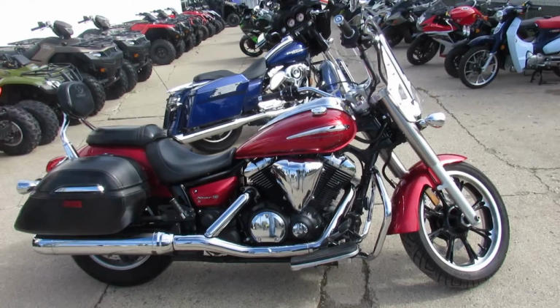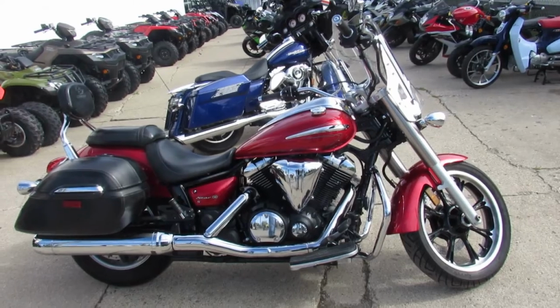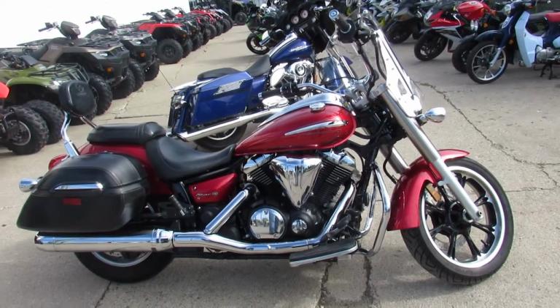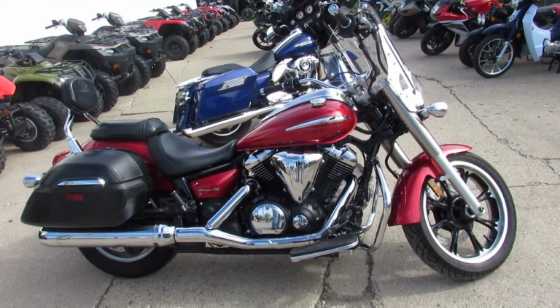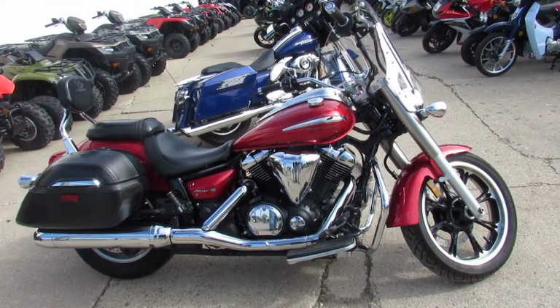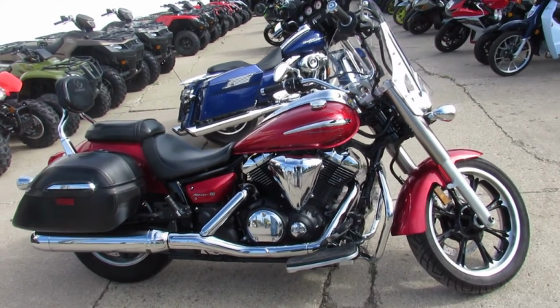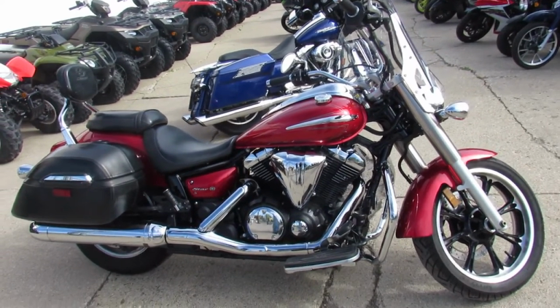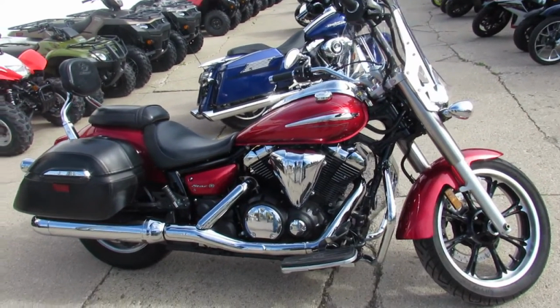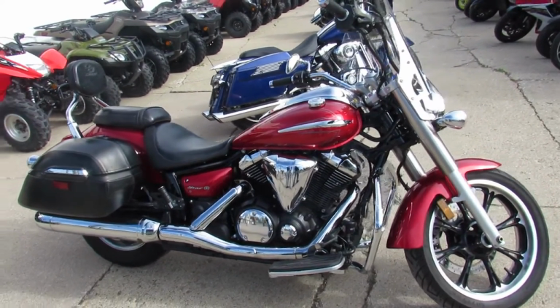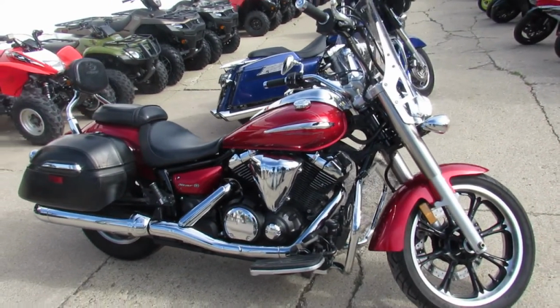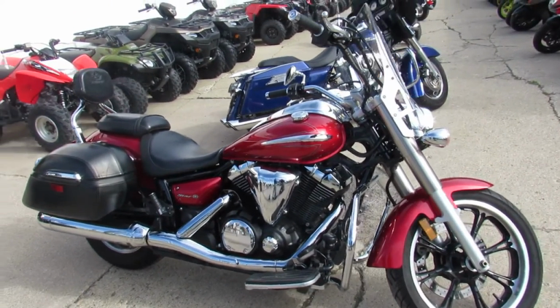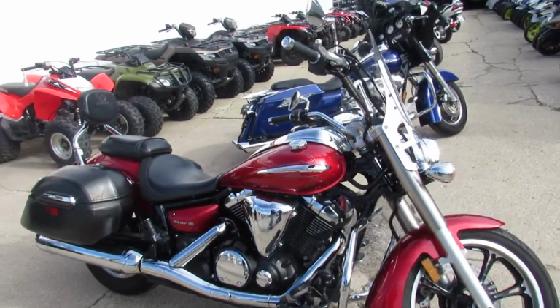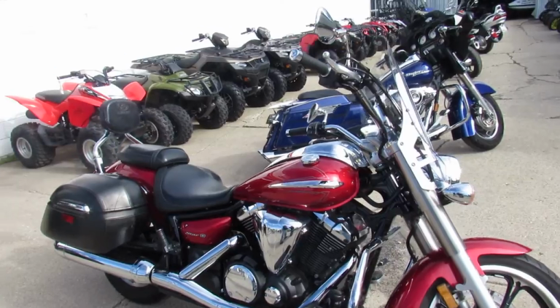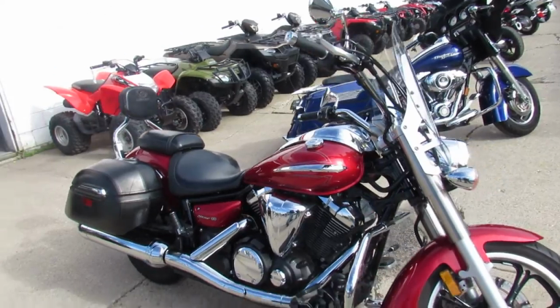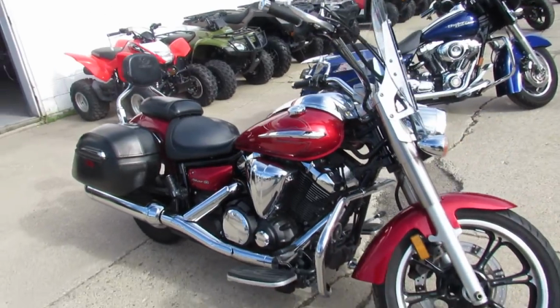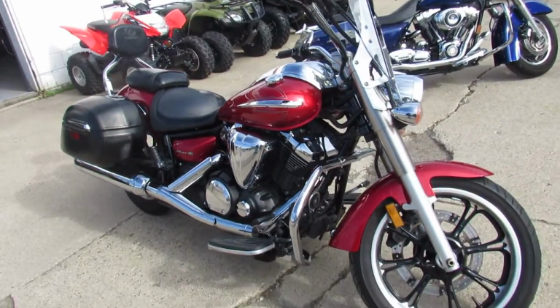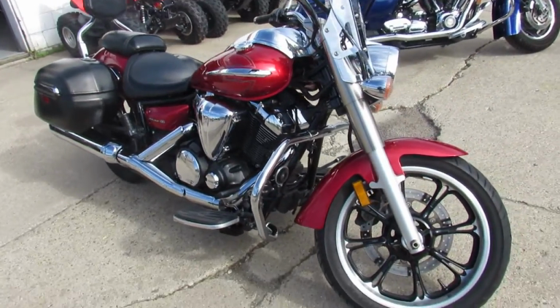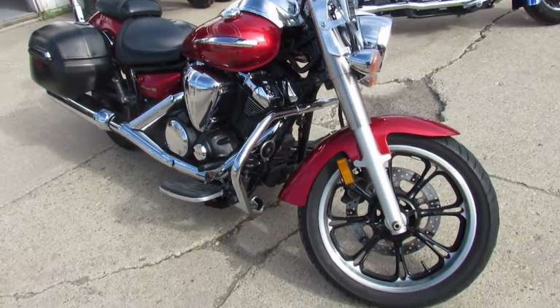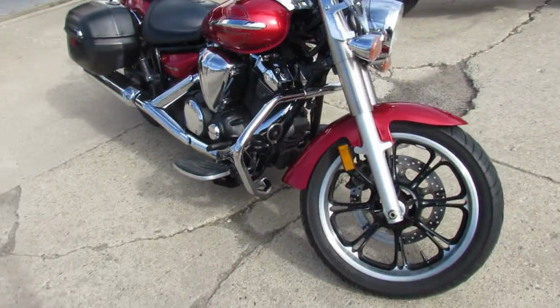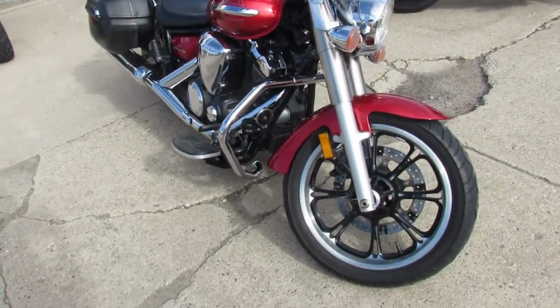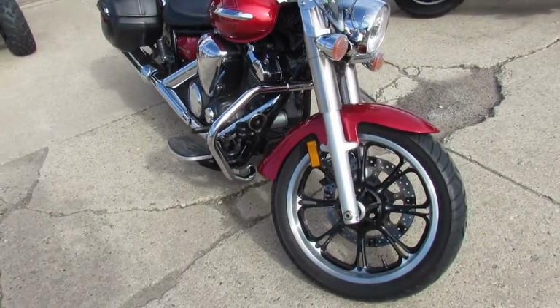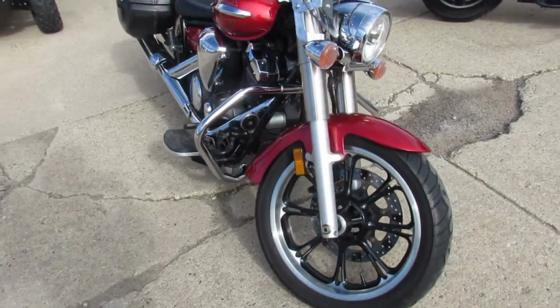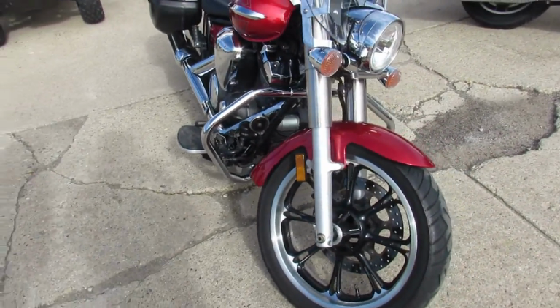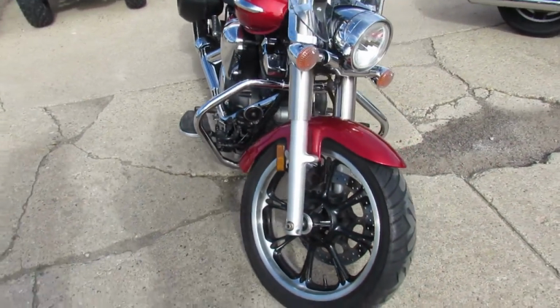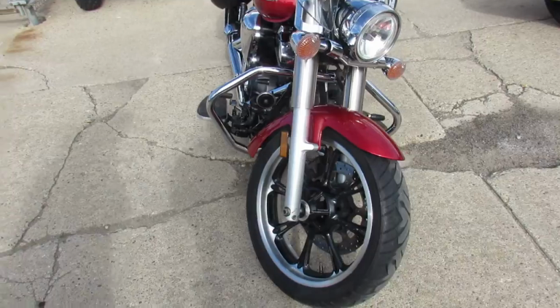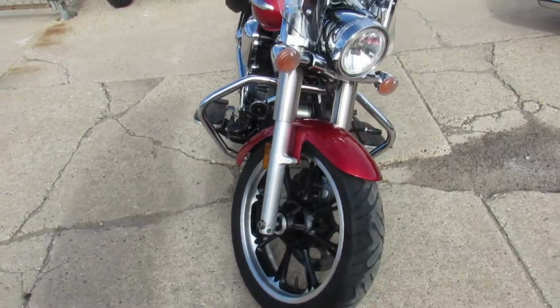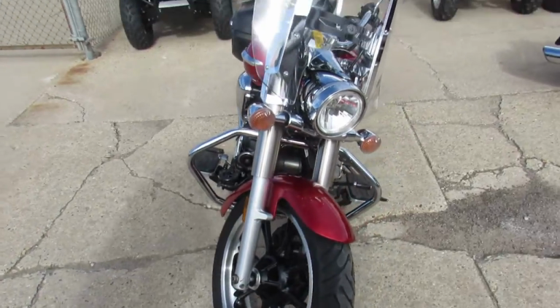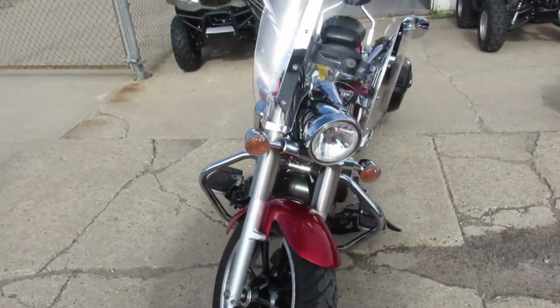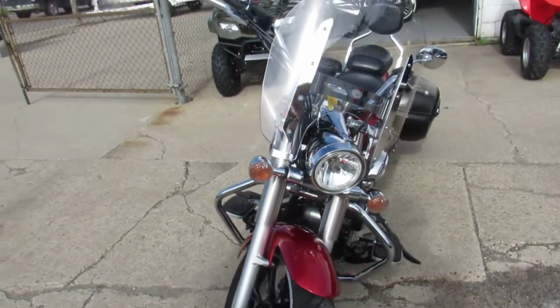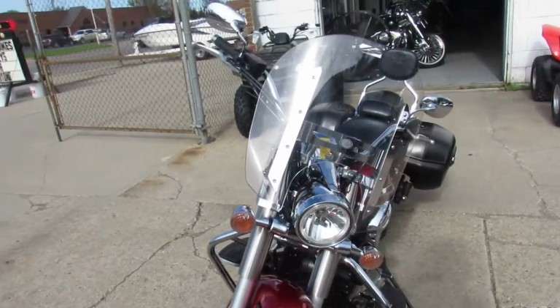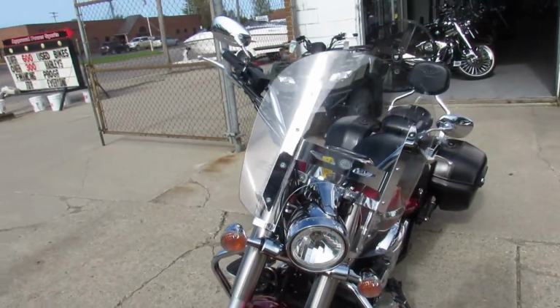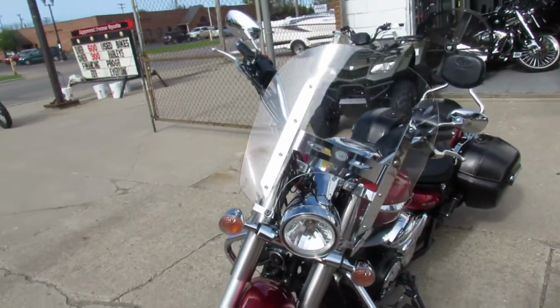Hey fellas, it's riding season and we got the bikes at Approval Power Sports. We got over 550 used bikes, guaranteed financing, out-of-state financing, nationwide shipping, and lease programs on all of our Harleys.